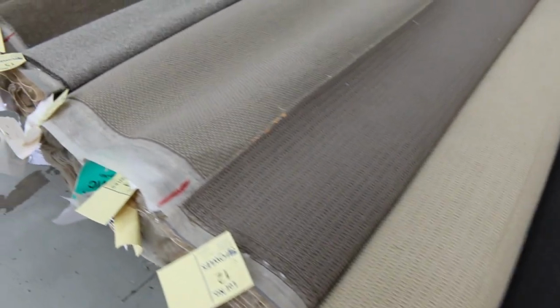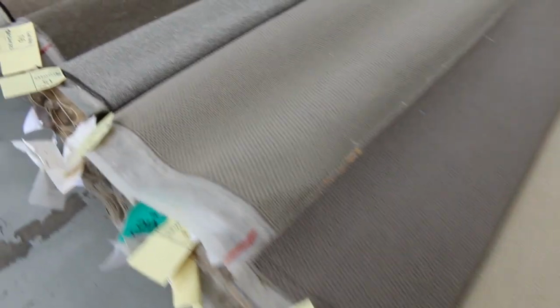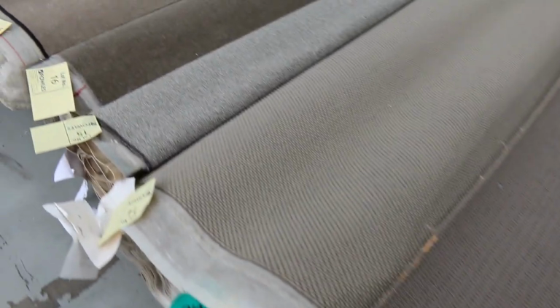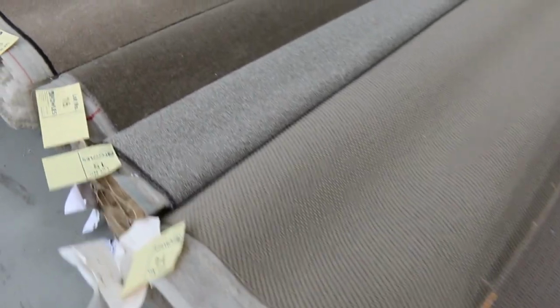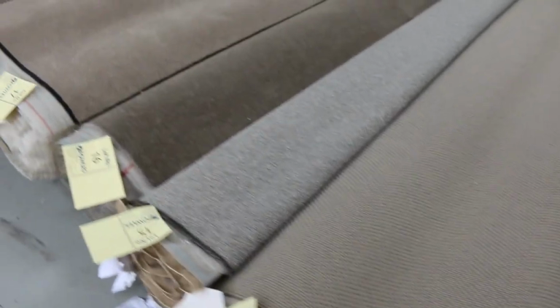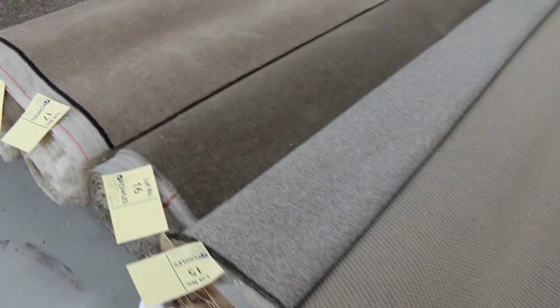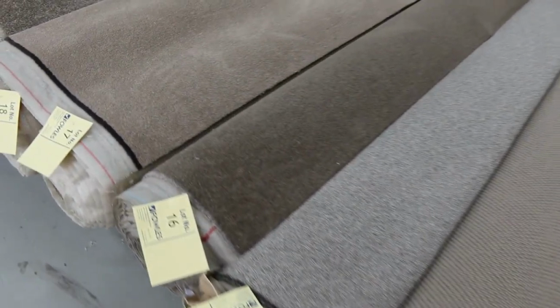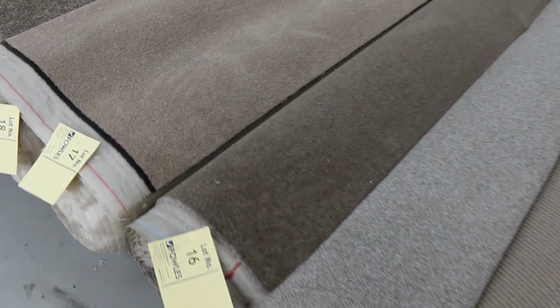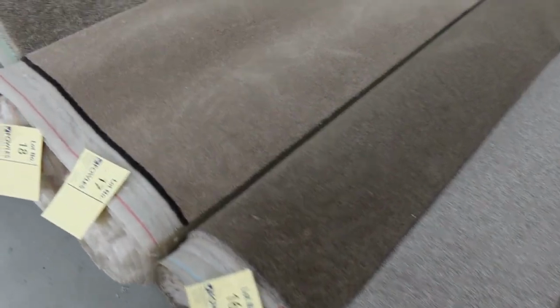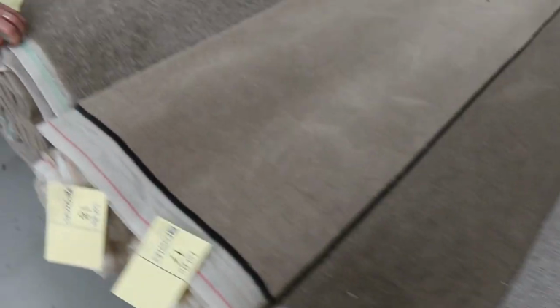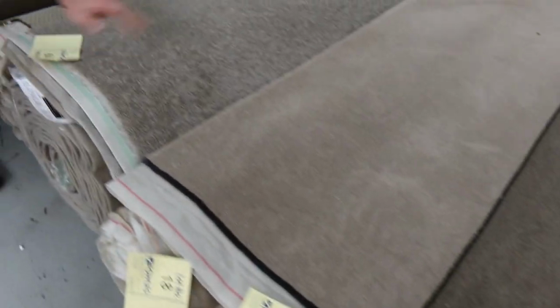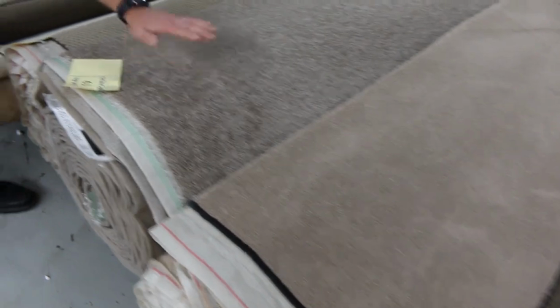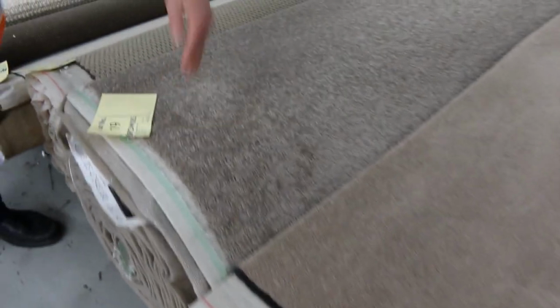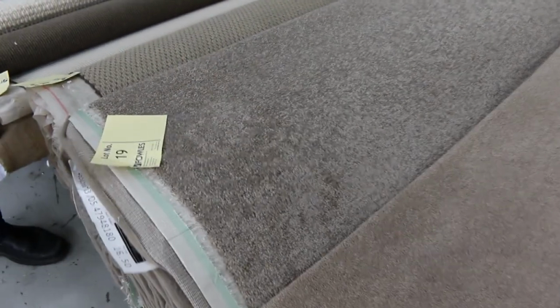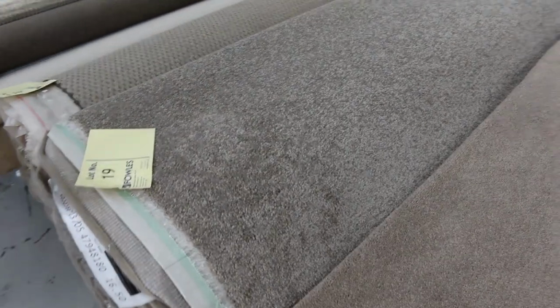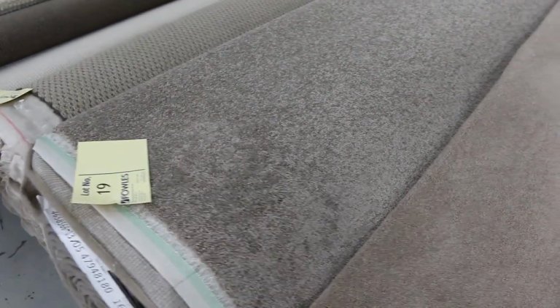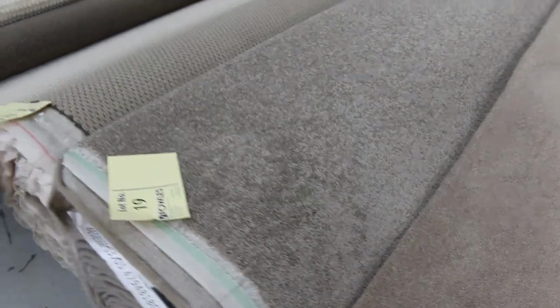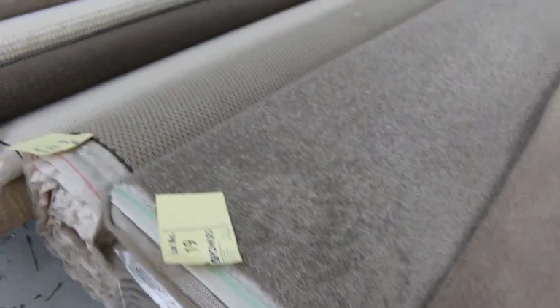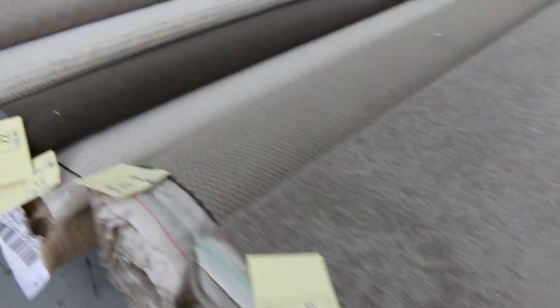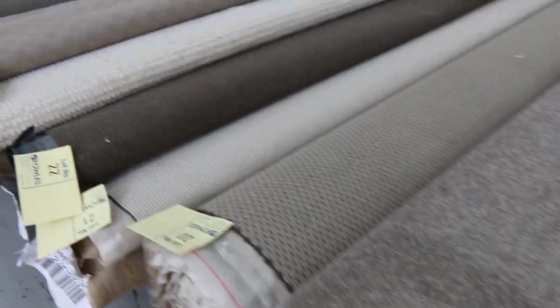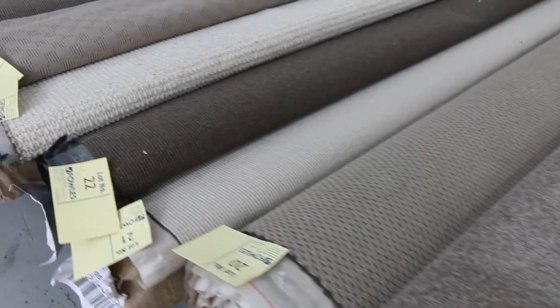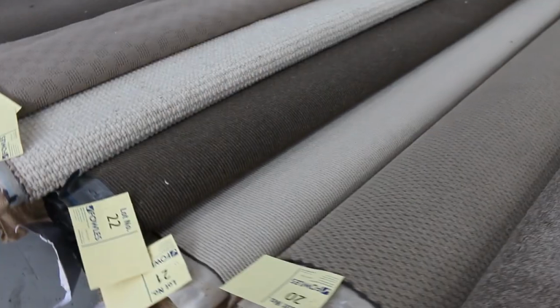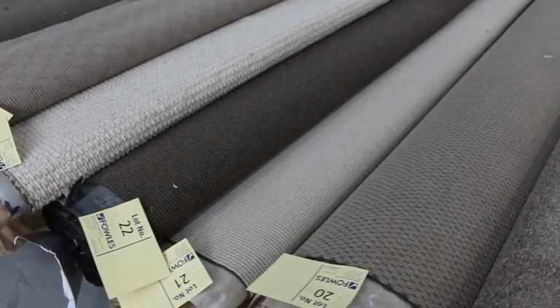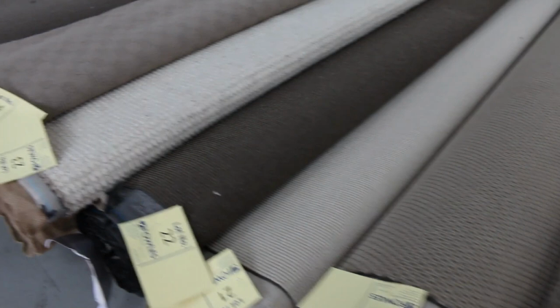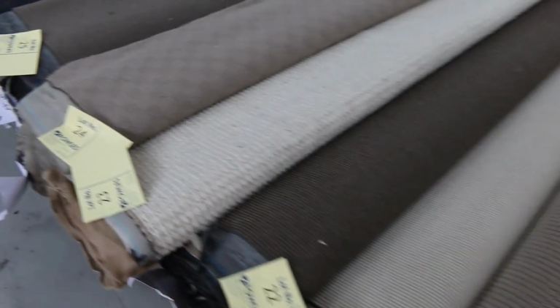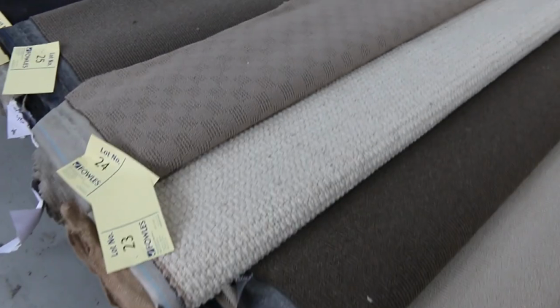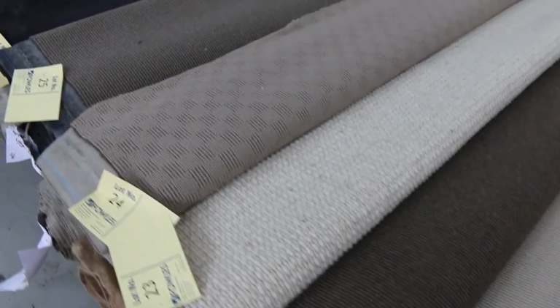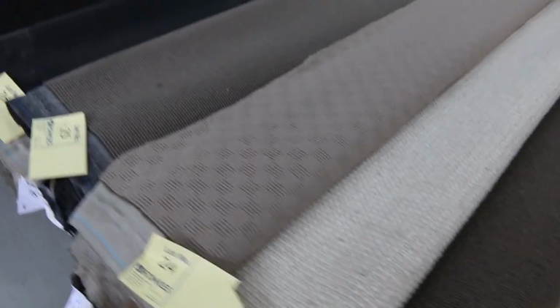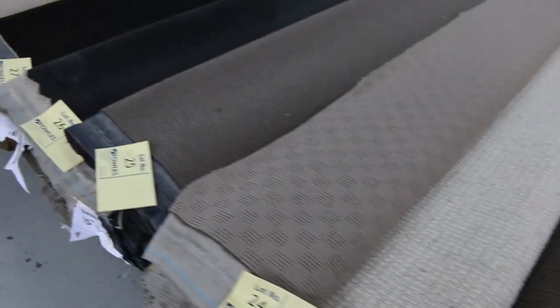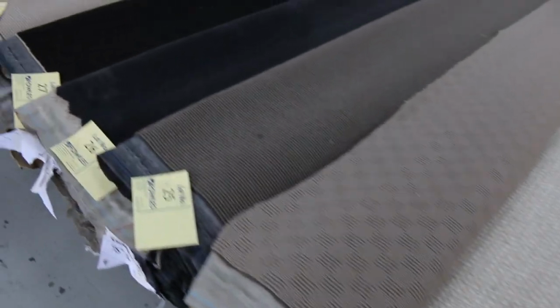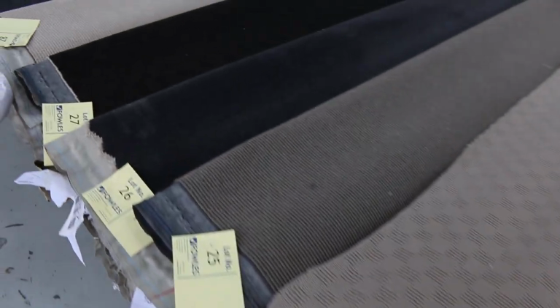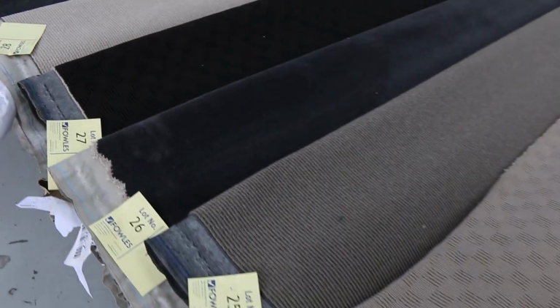Lot 19 is another nice one — that's going to be 16 metres, so that'll do maybe three or four bedrooms. And you could pay as little as $25 a broad loom metre for that. Really nice as well.